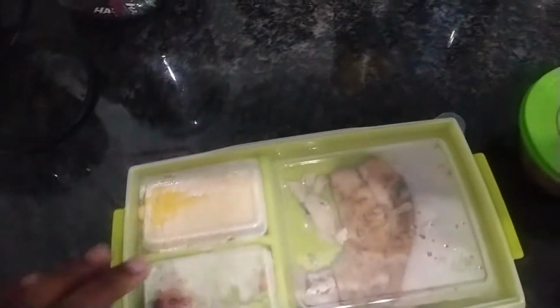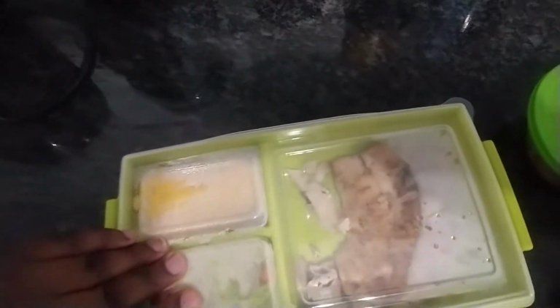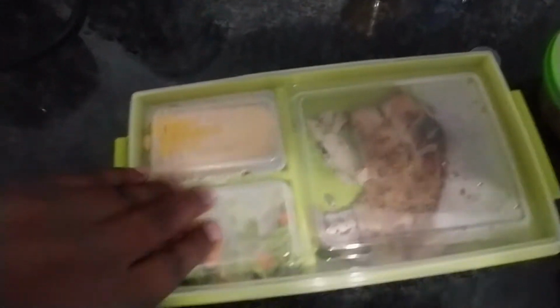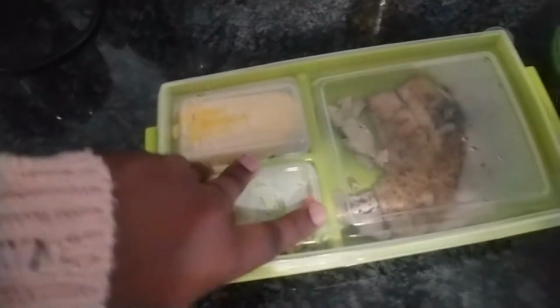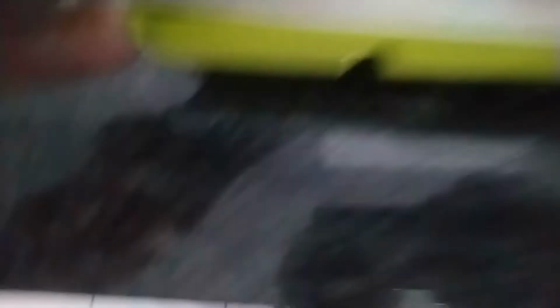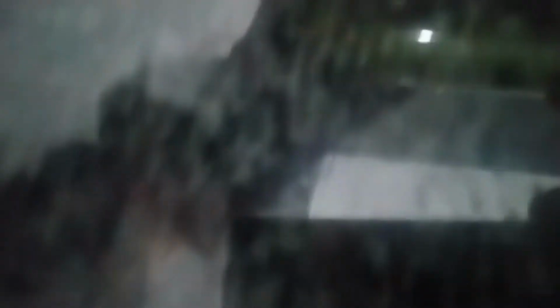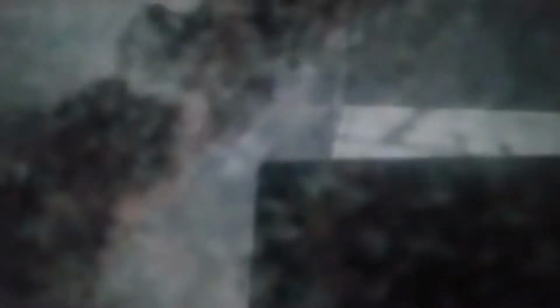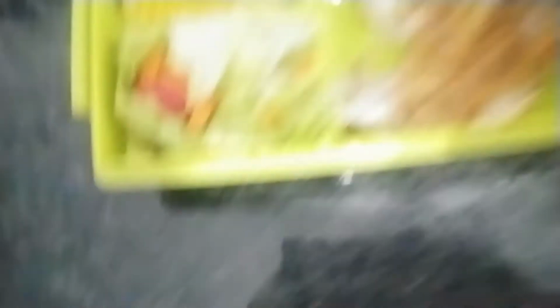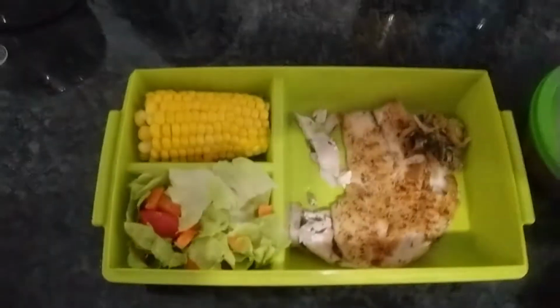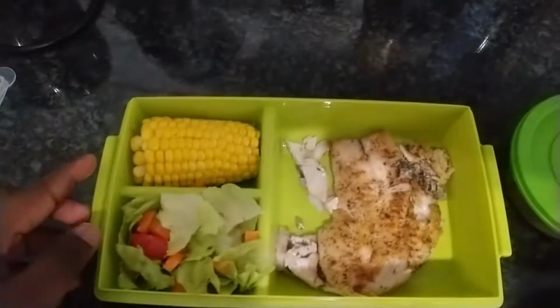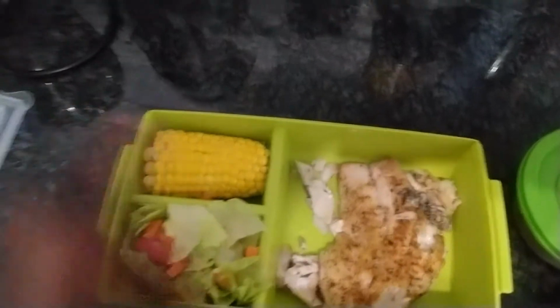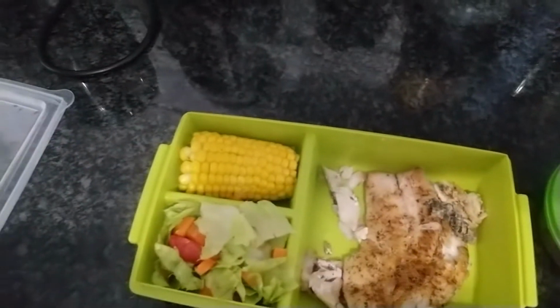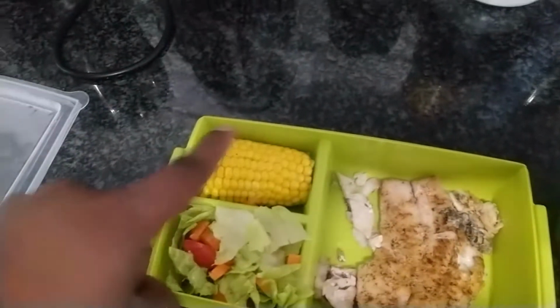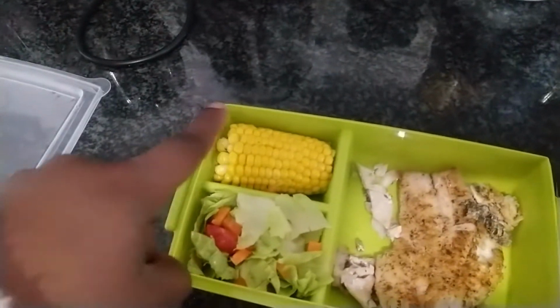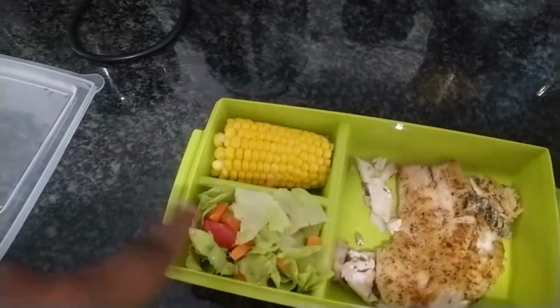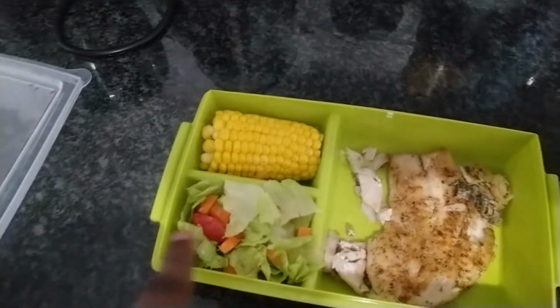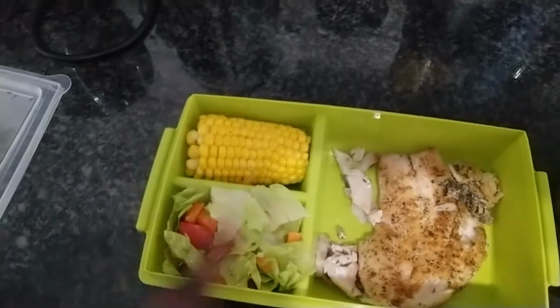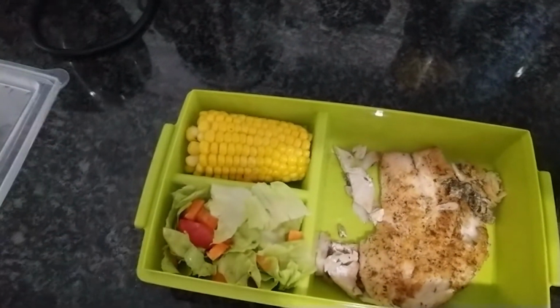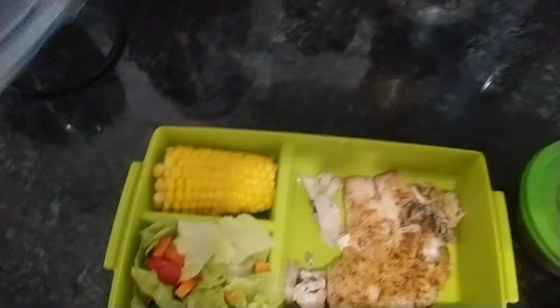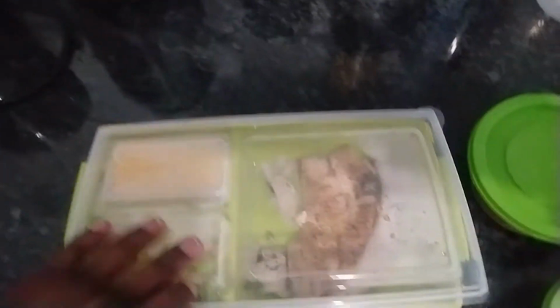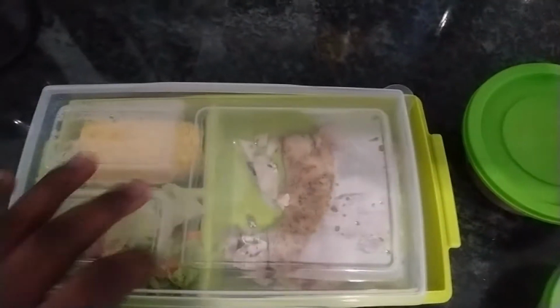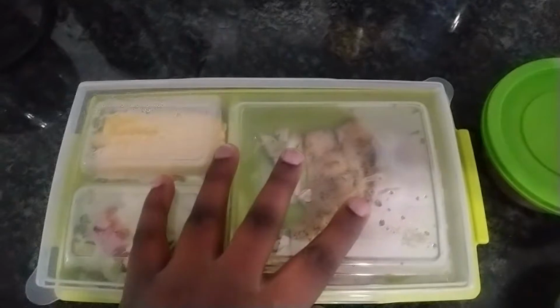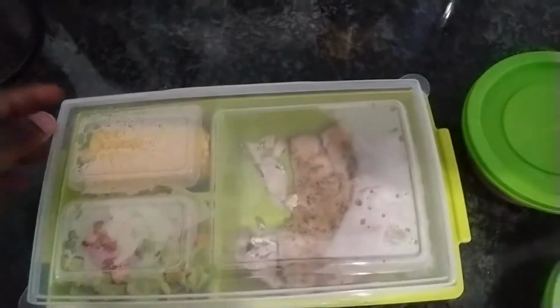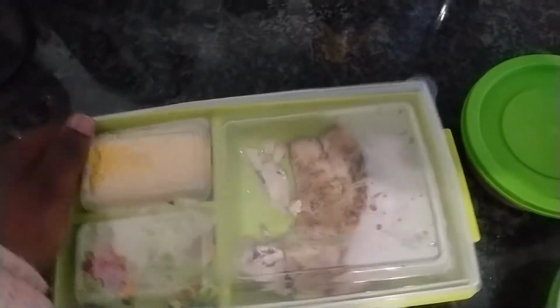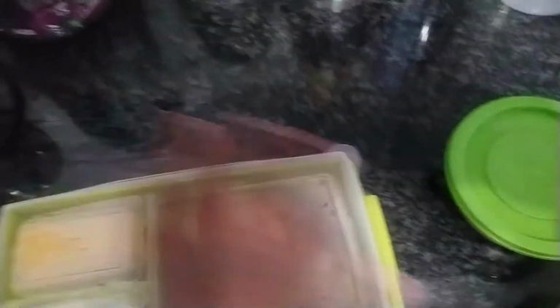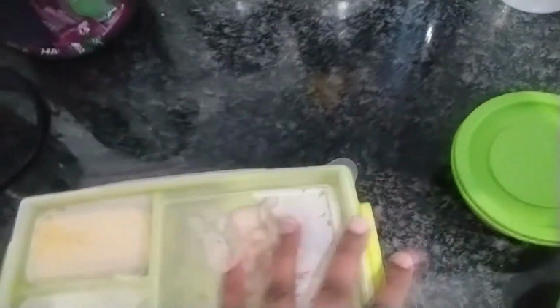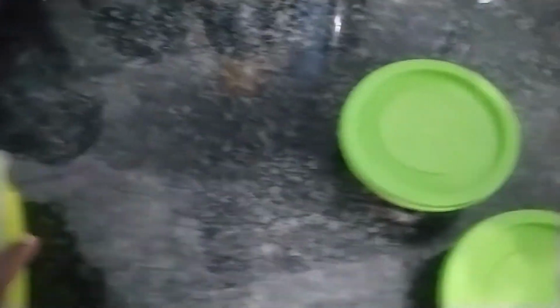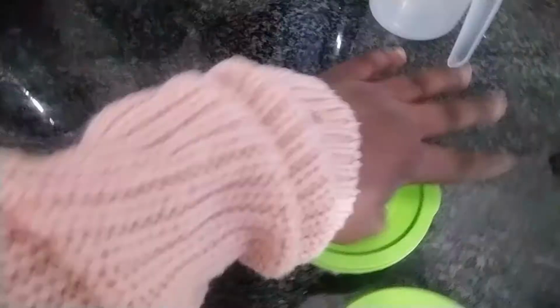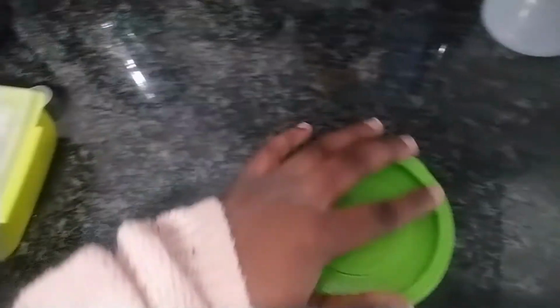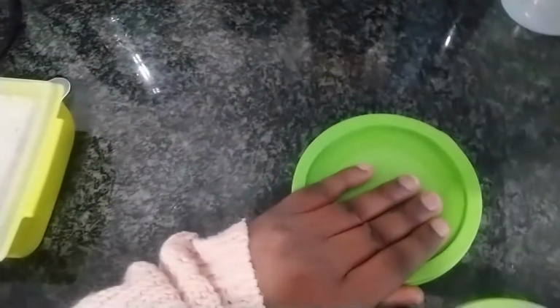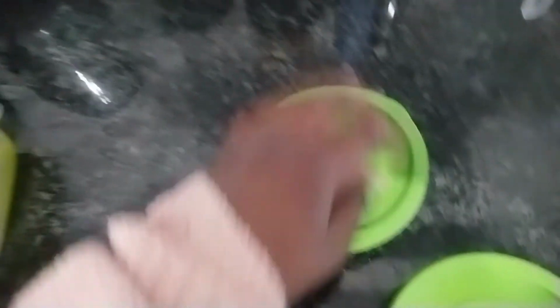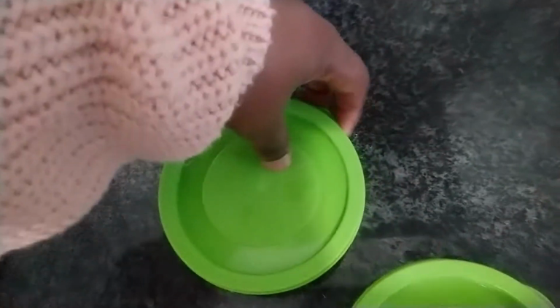In here I have my lunch. What I prepped is just fish, sweet corn, and salad. I'll eat that during the day — that will be my lunch.